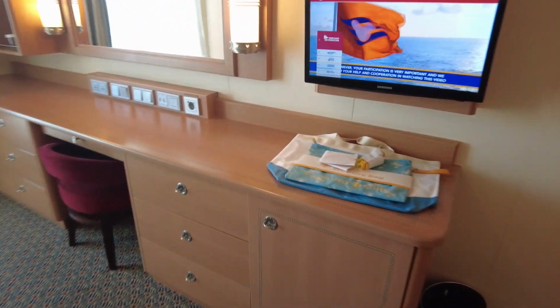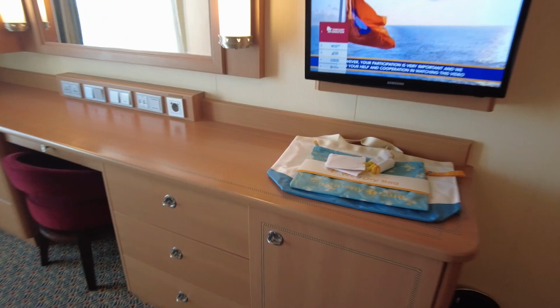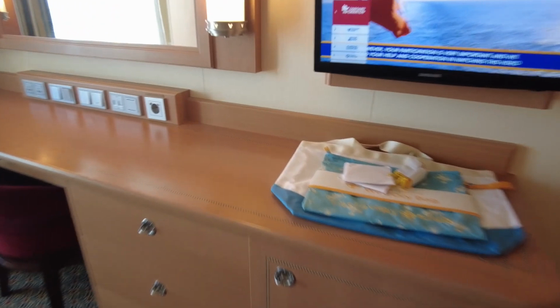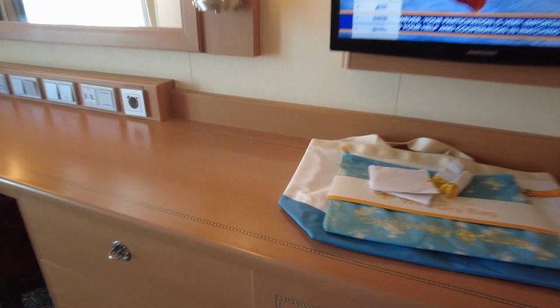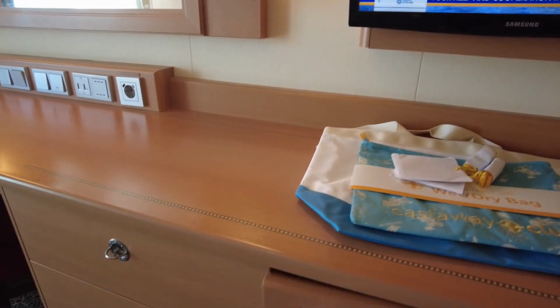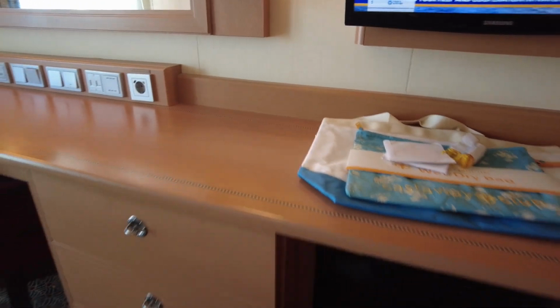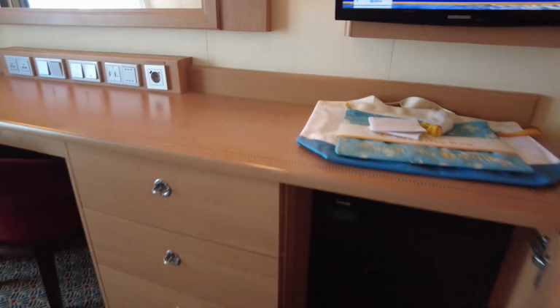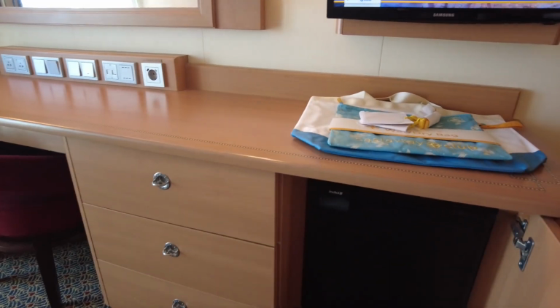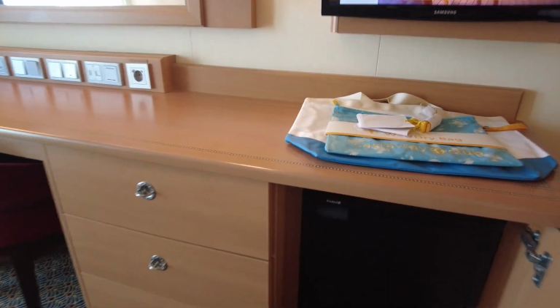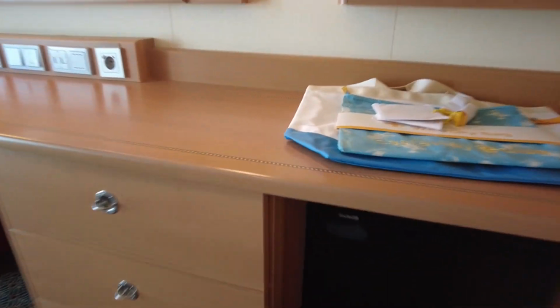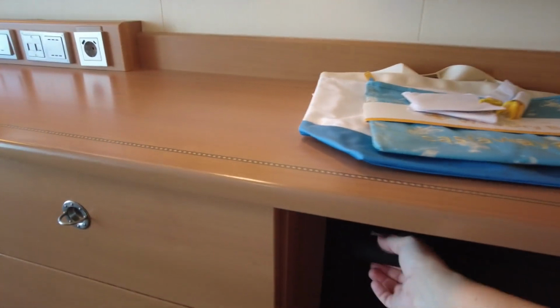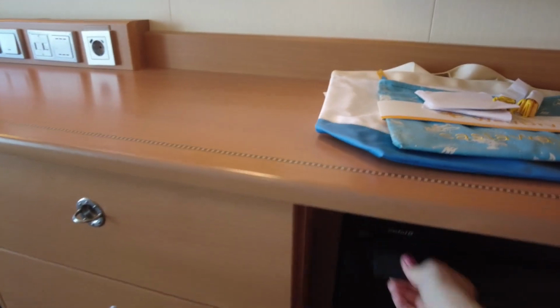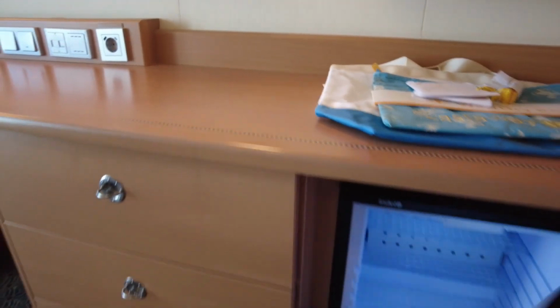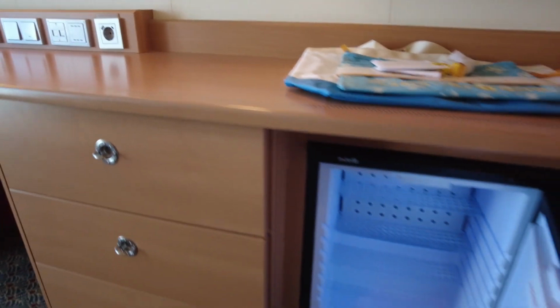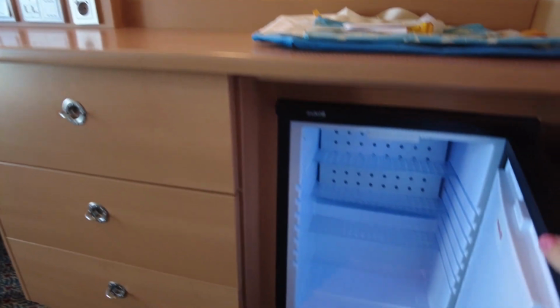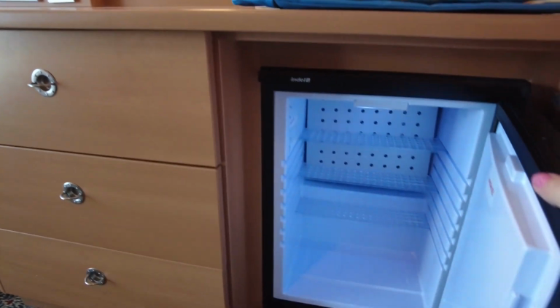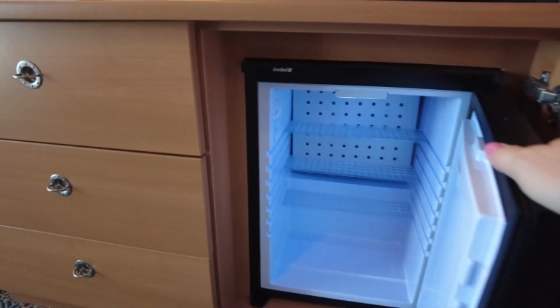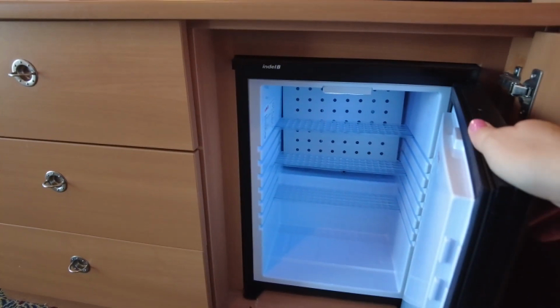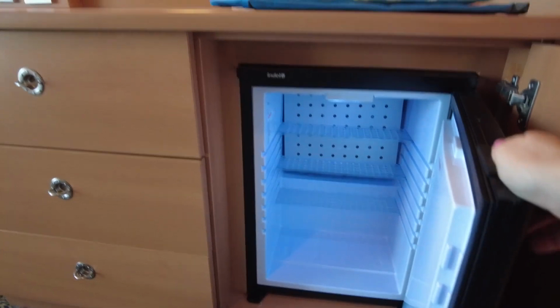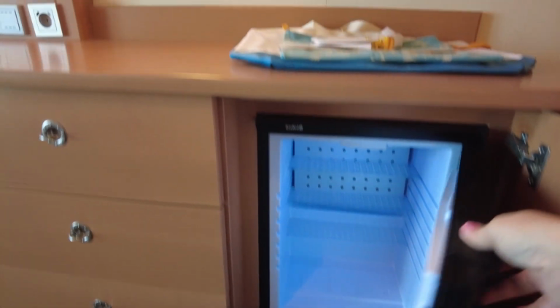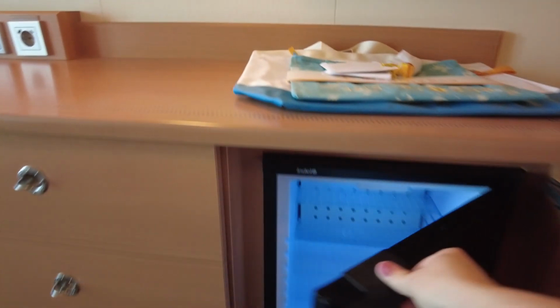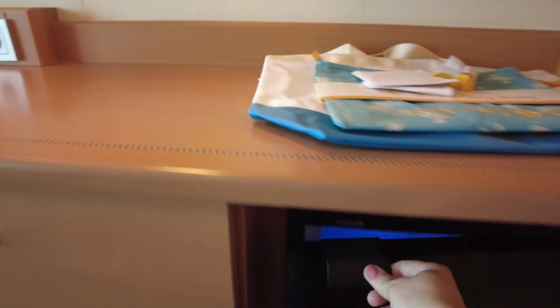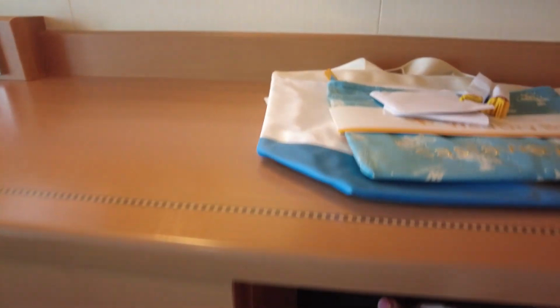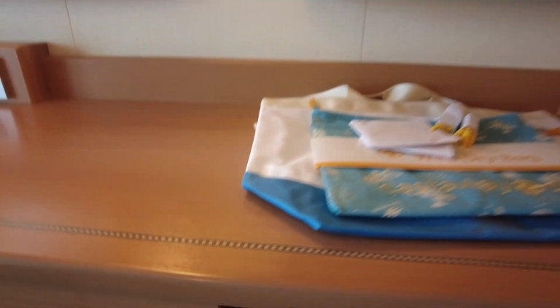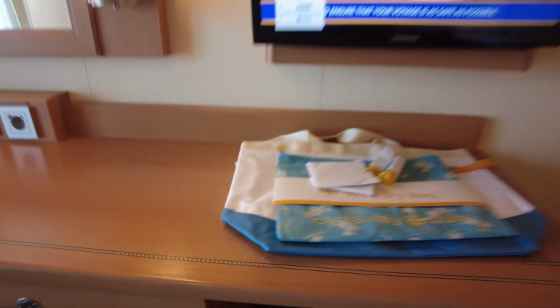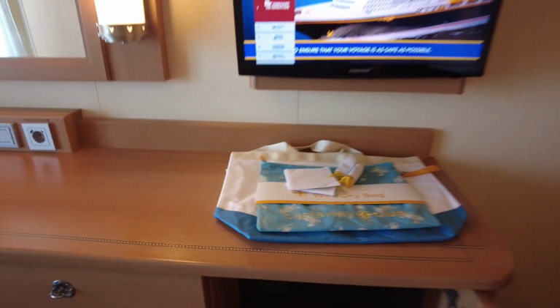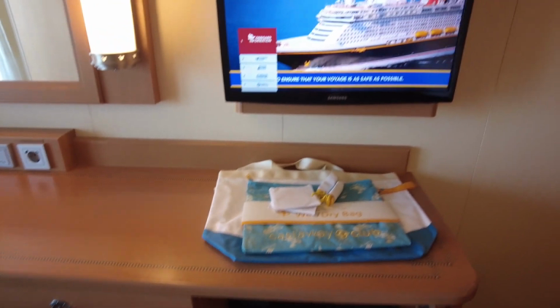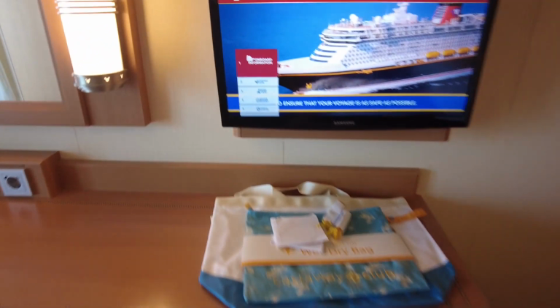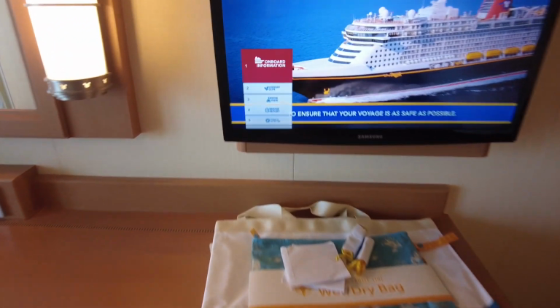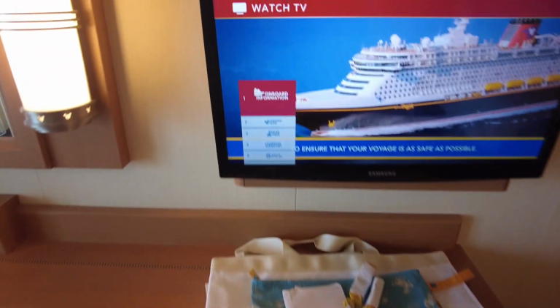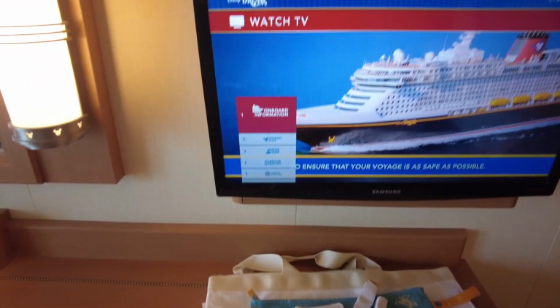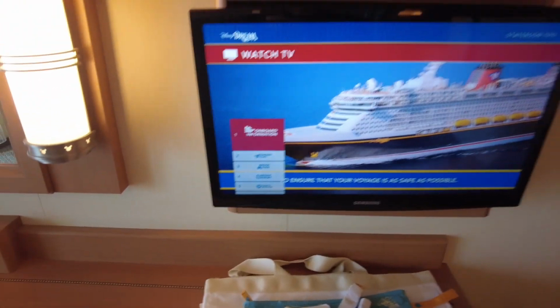Over here is a beverage cooler. And above the TV there is more shelving for additional storage space.